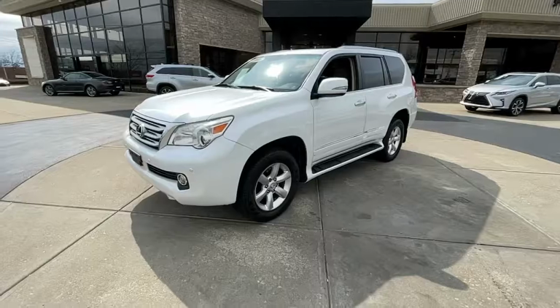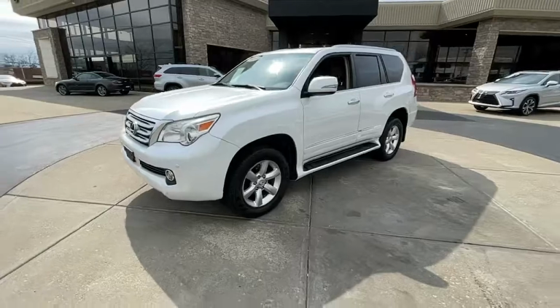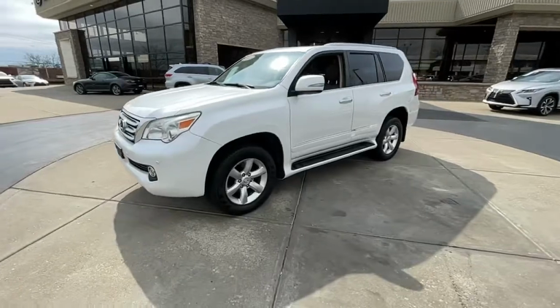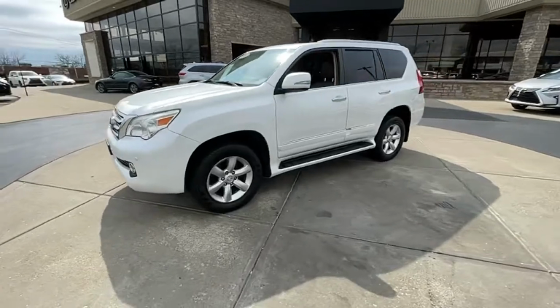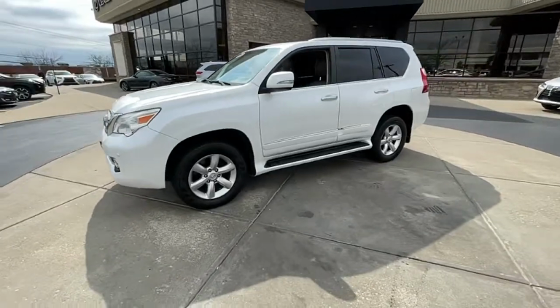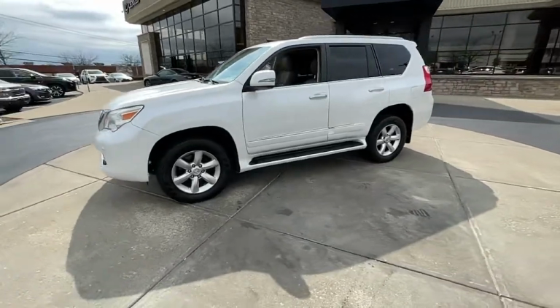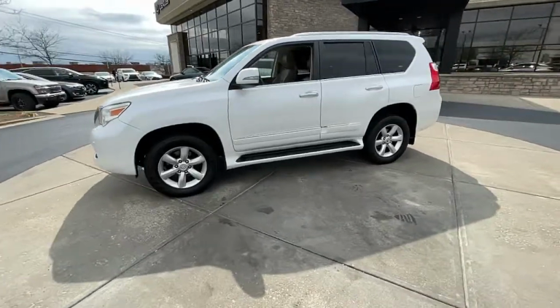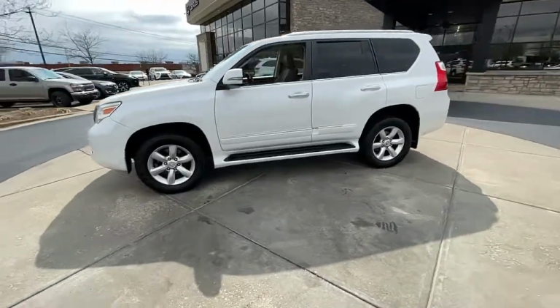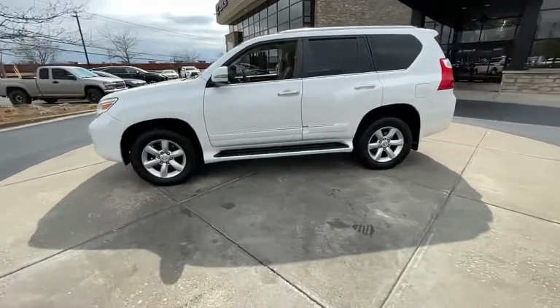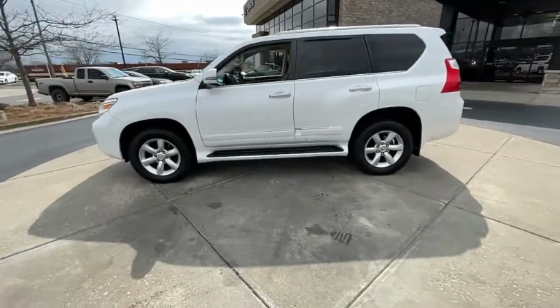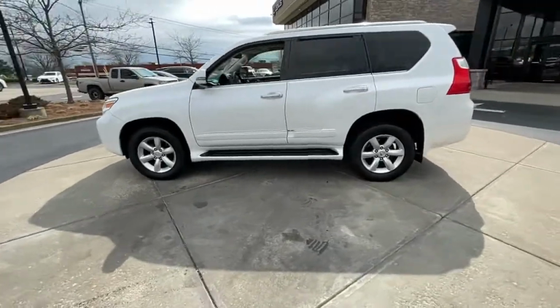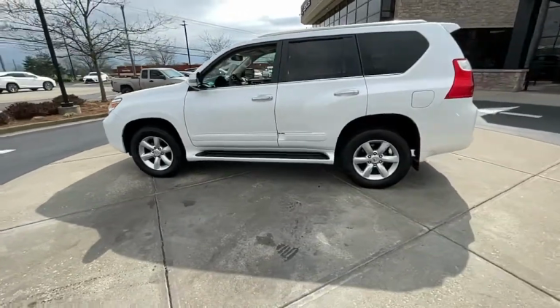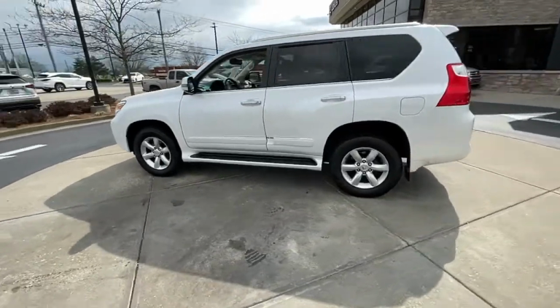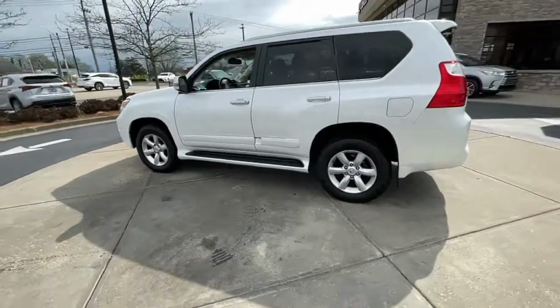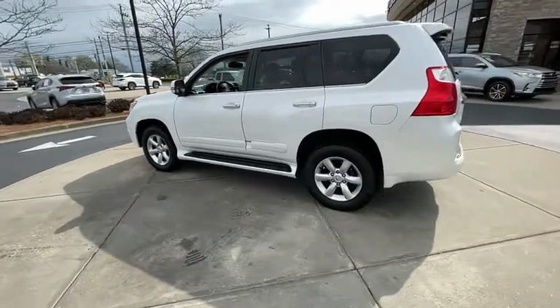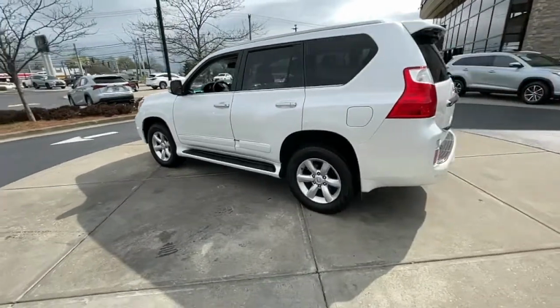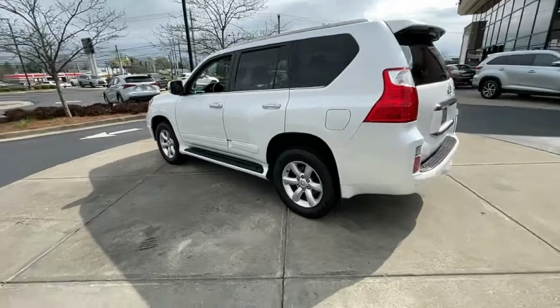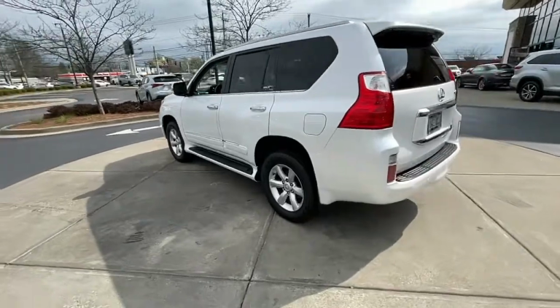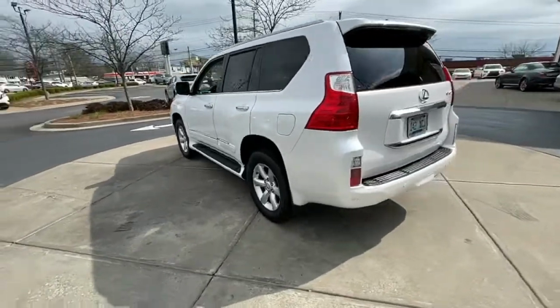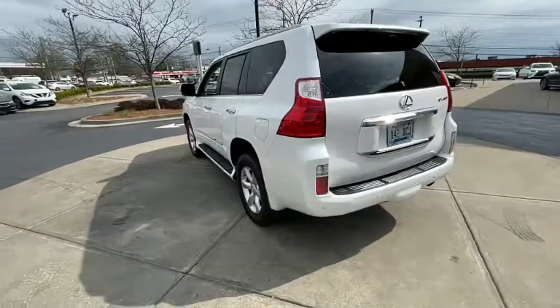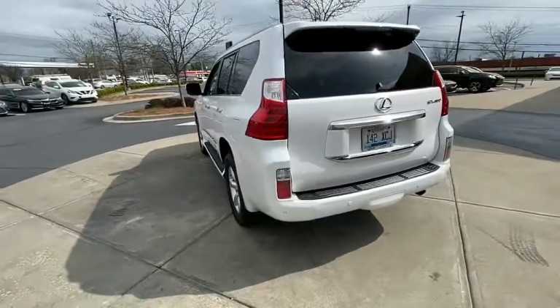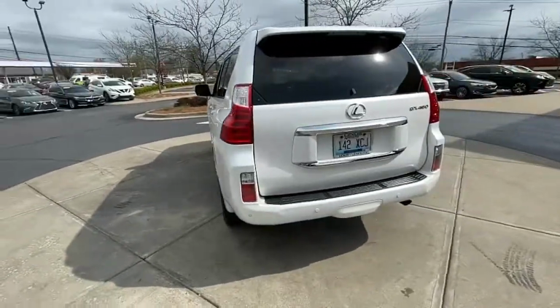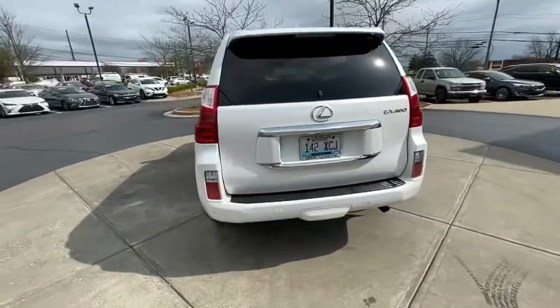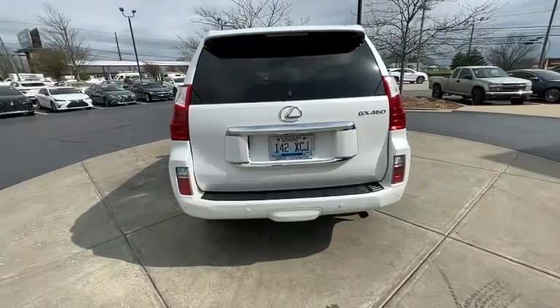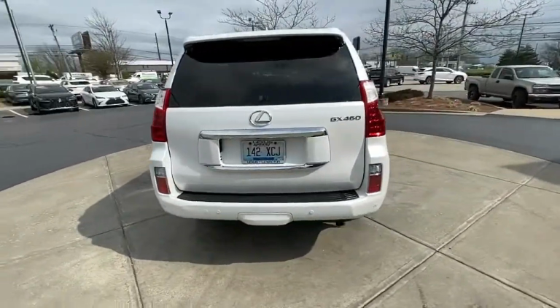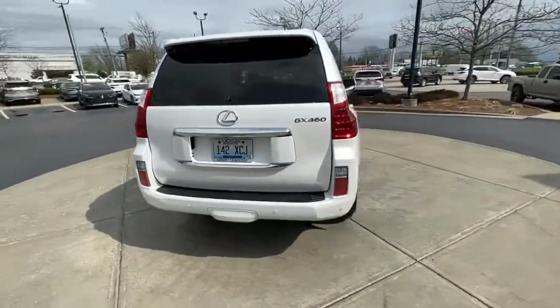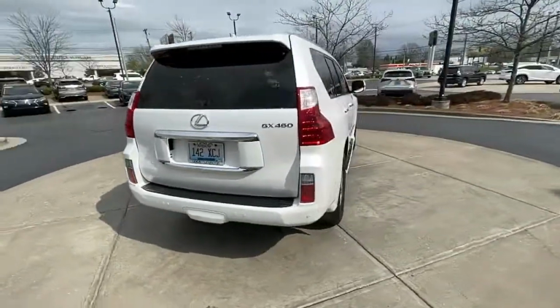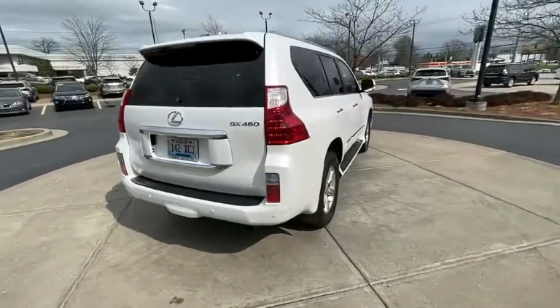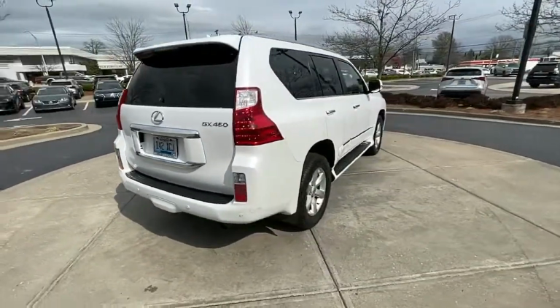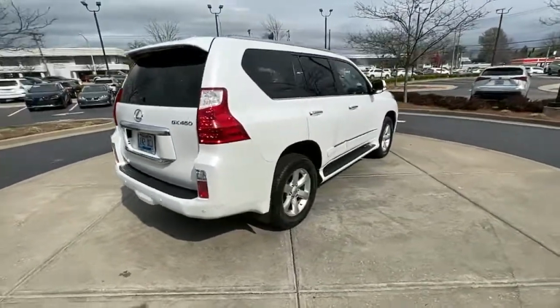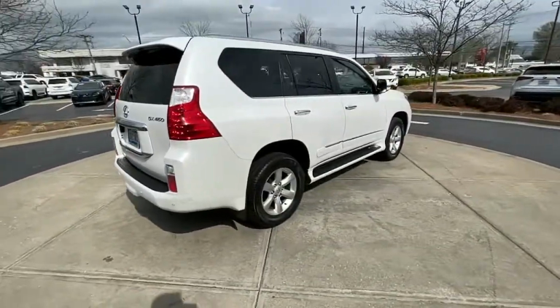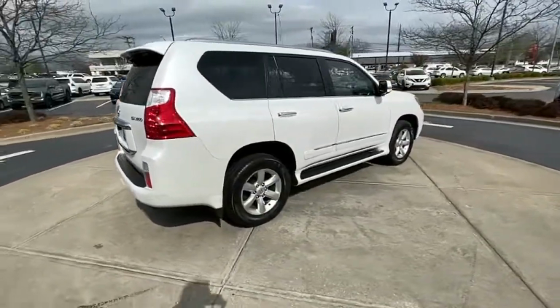Enjoy the view of this 2013 Lexus GX. With less than 110,000 miles on the odometer, this vehicle provides excellent value.